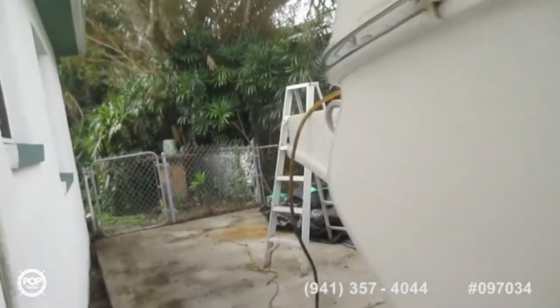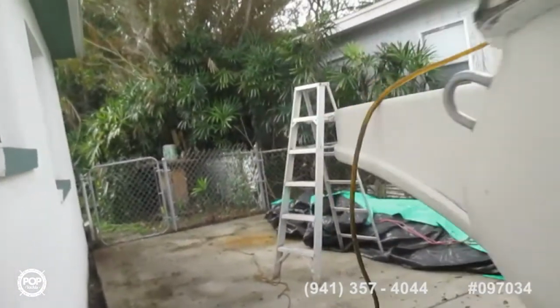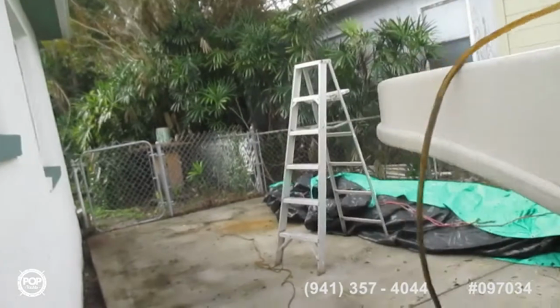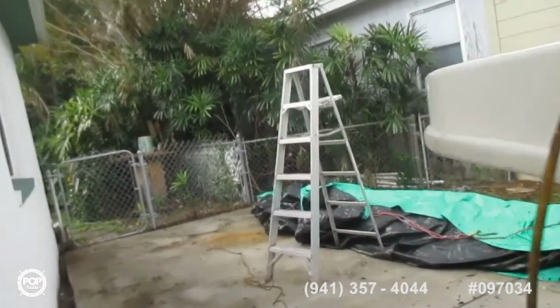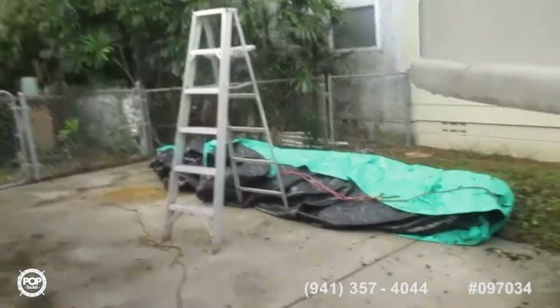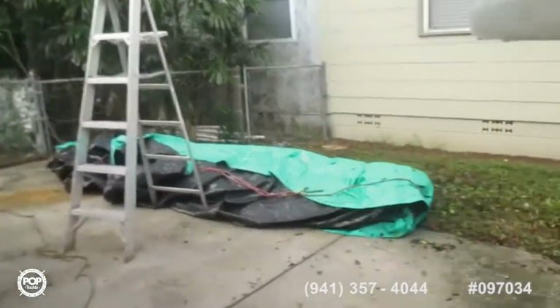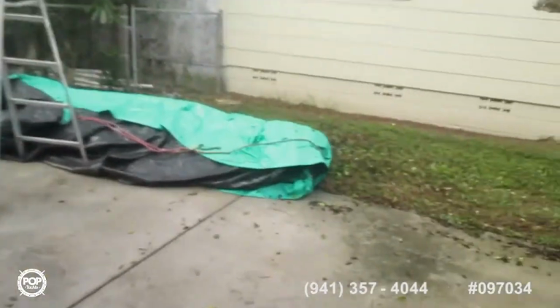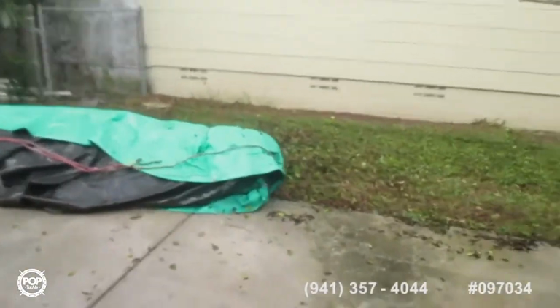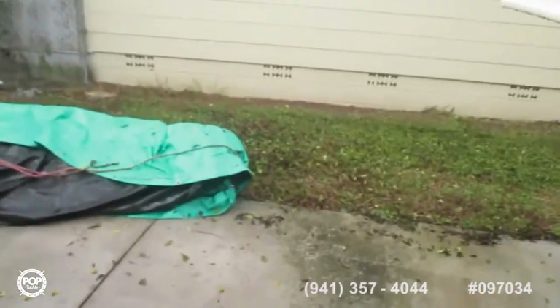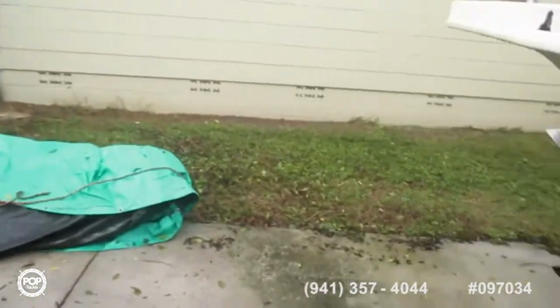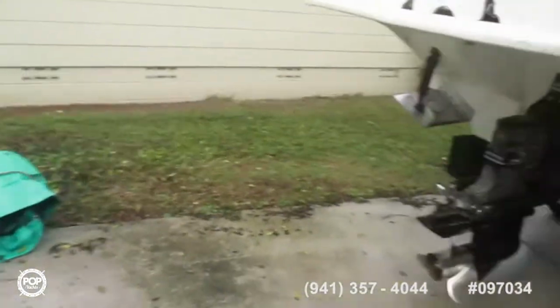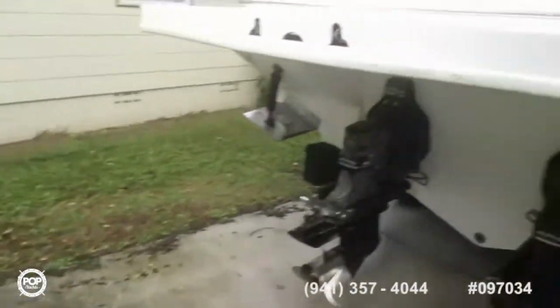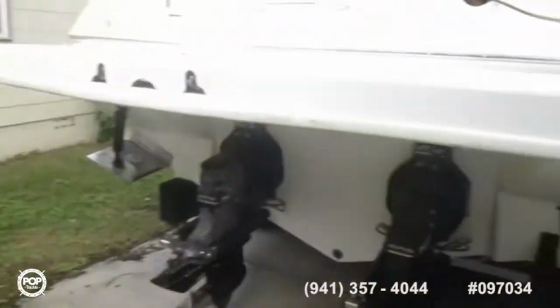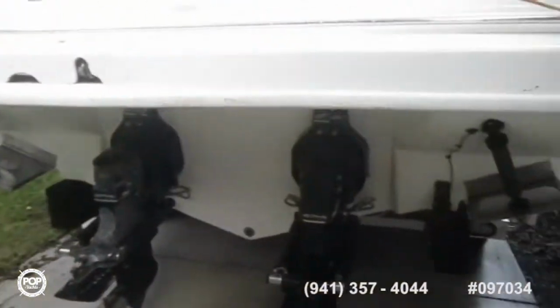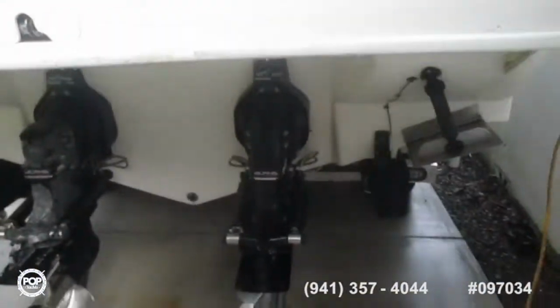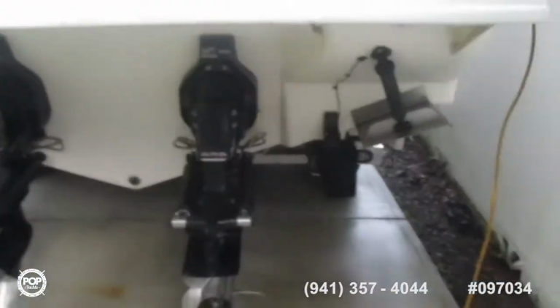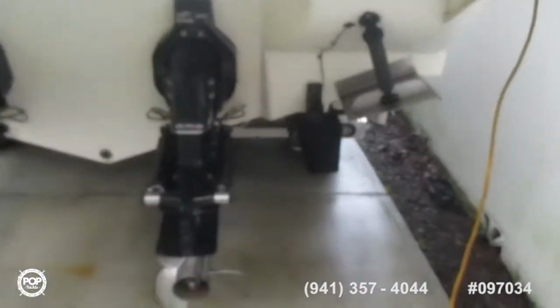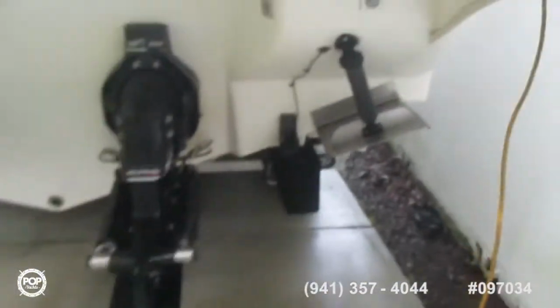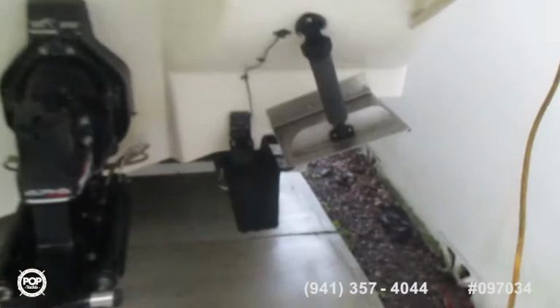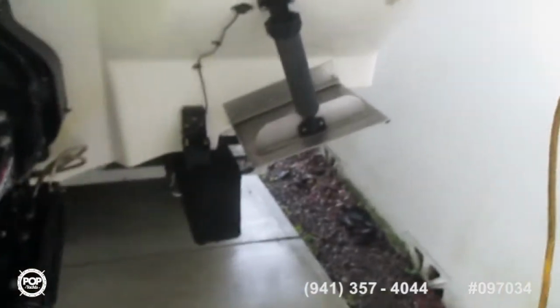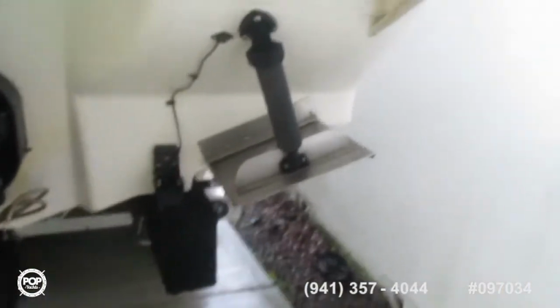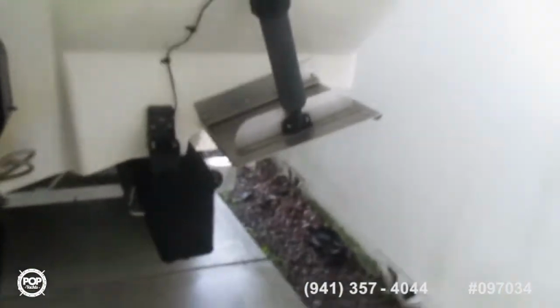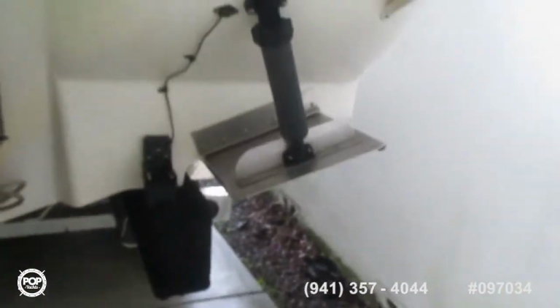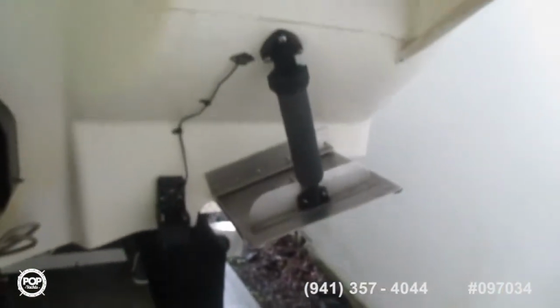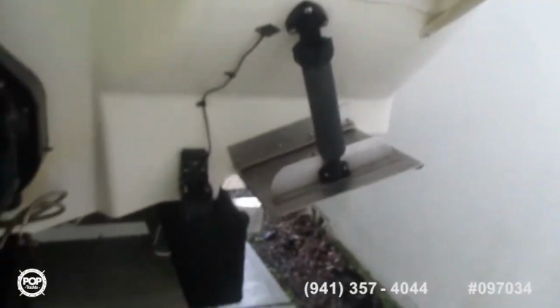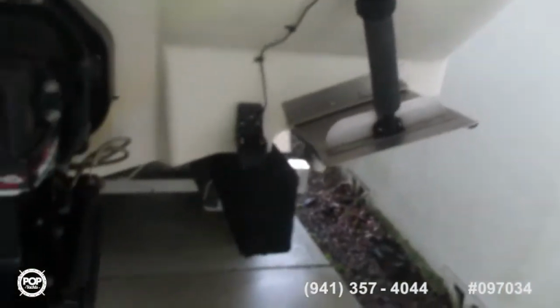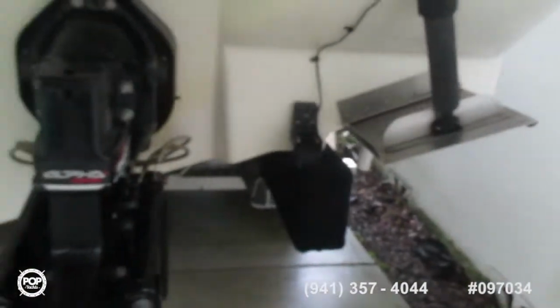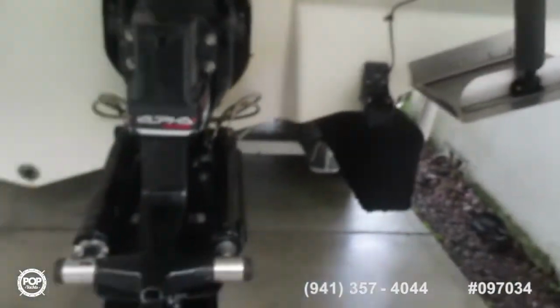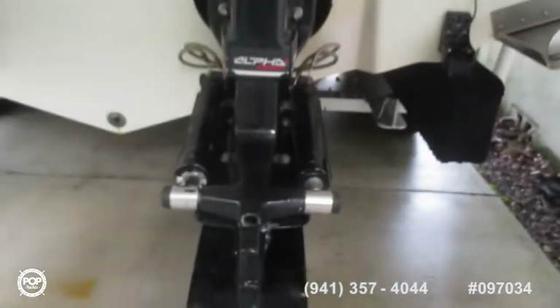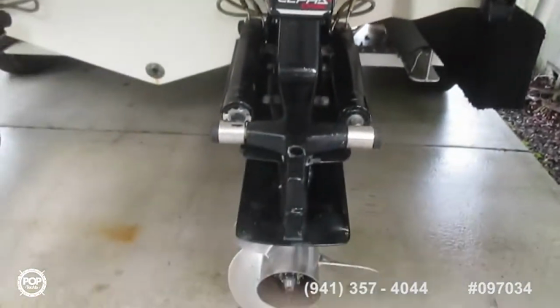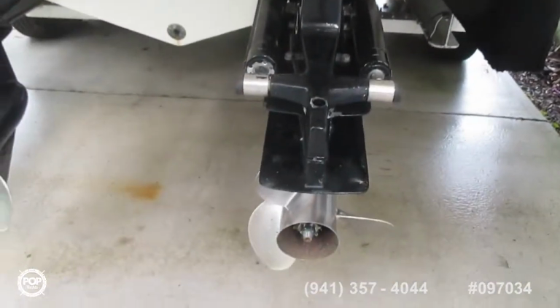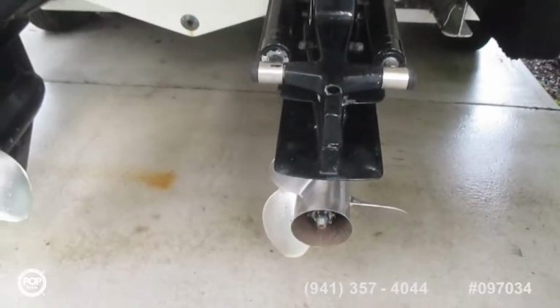Now coming around to looking underneath. Trim tabs, Alpha-1 drives.